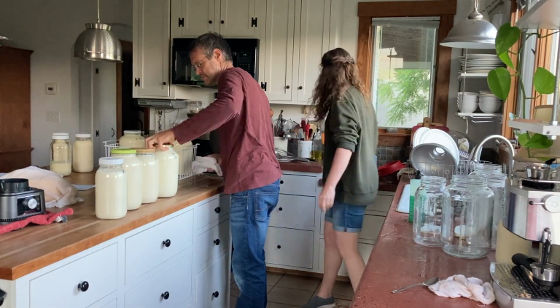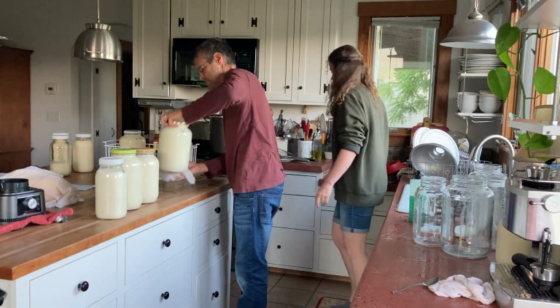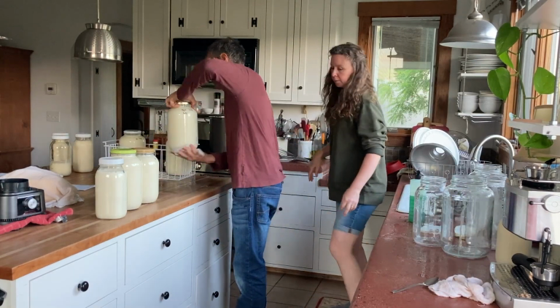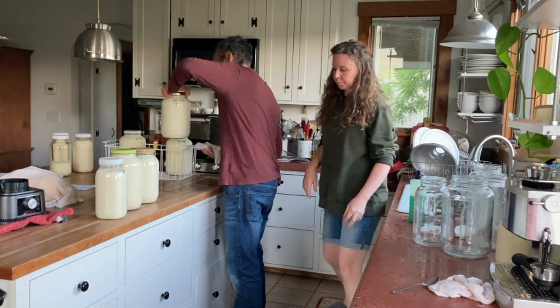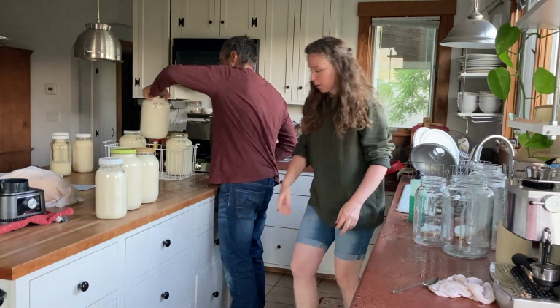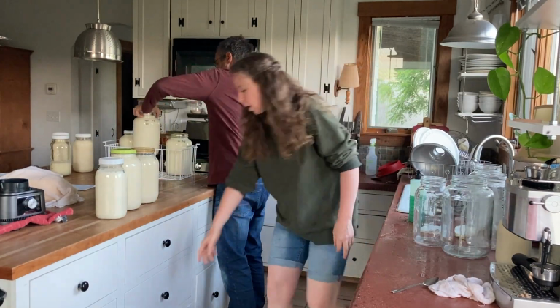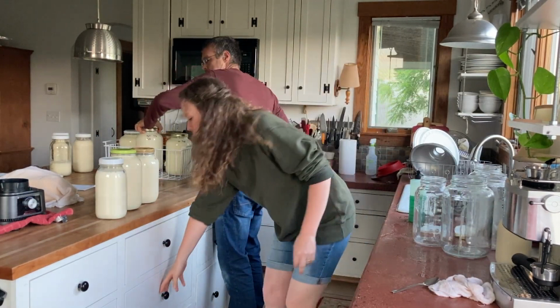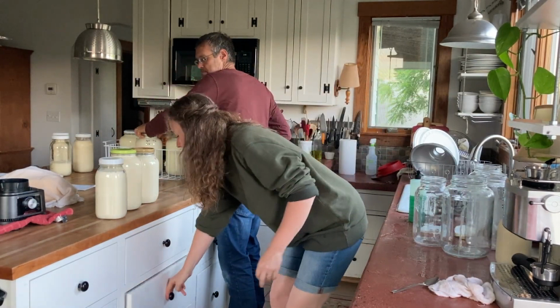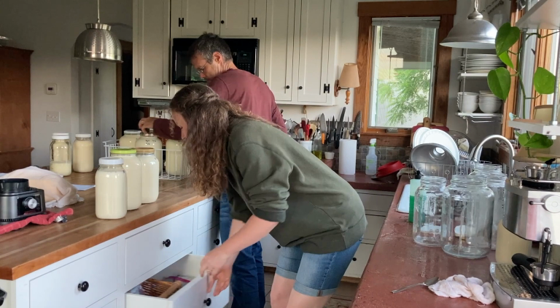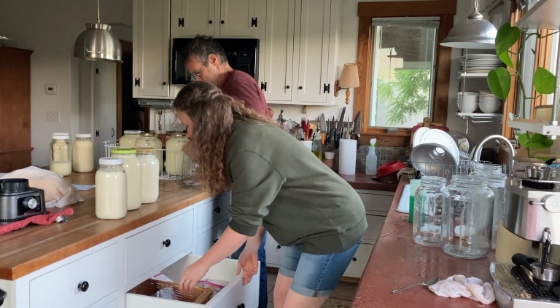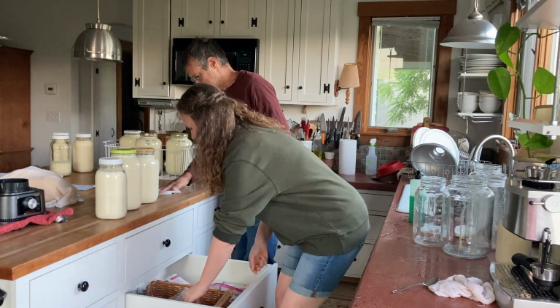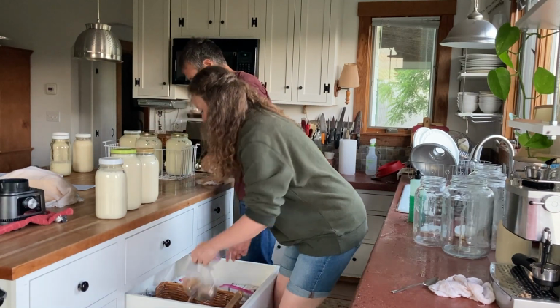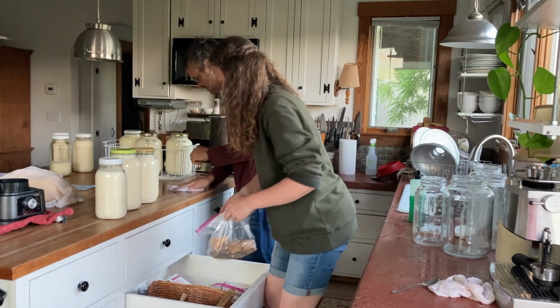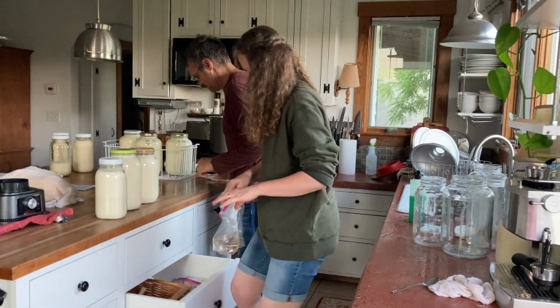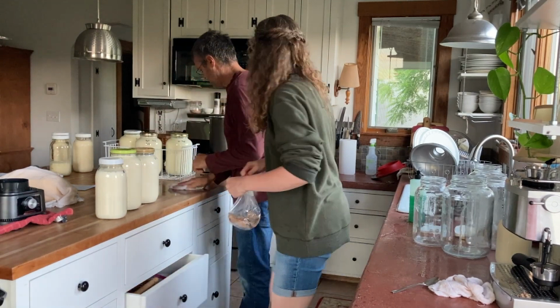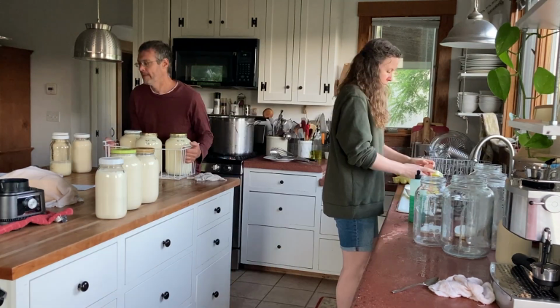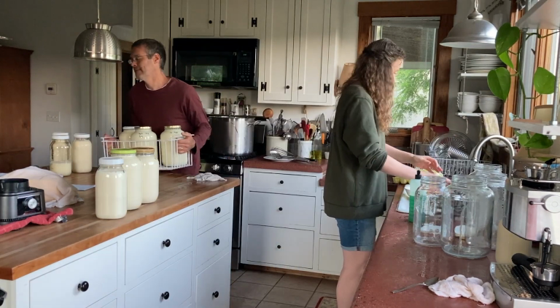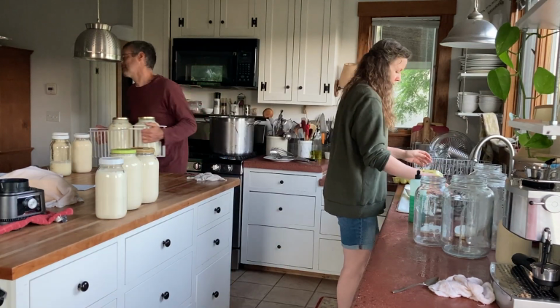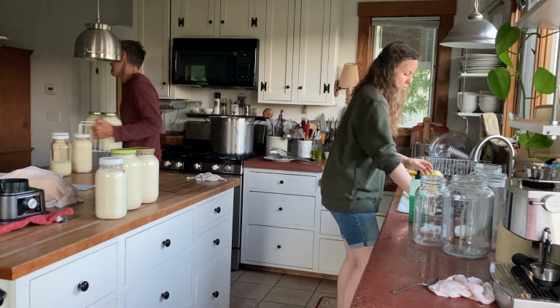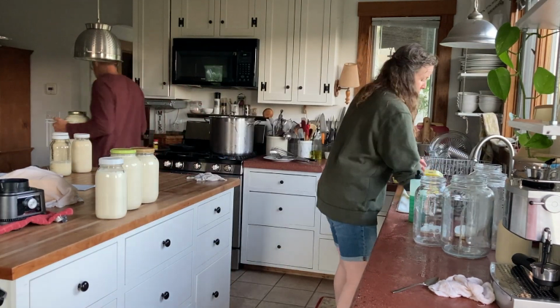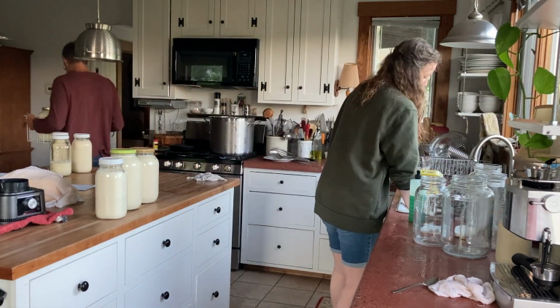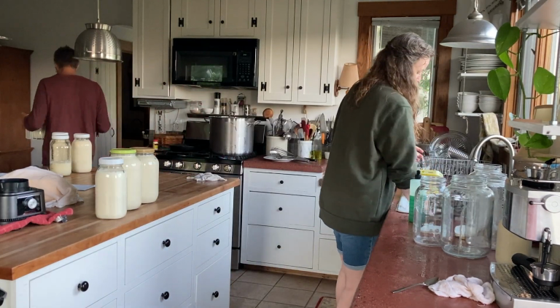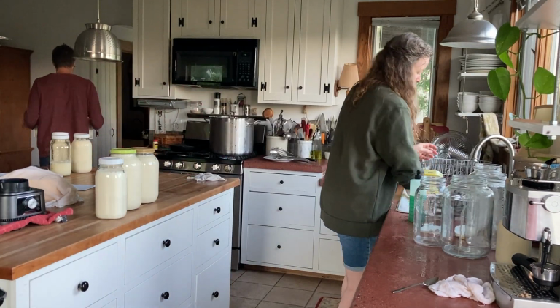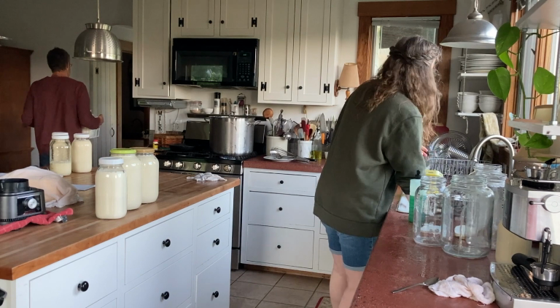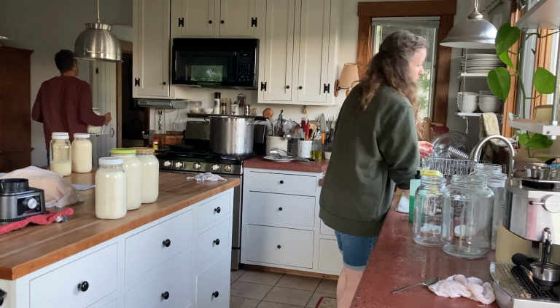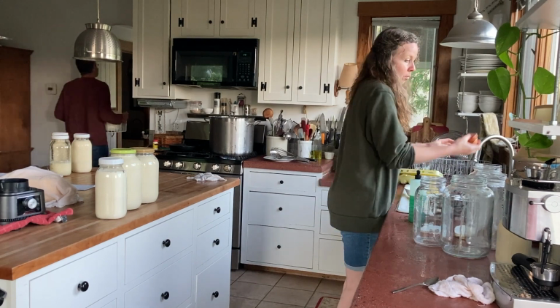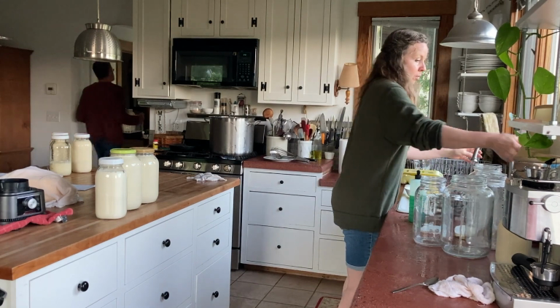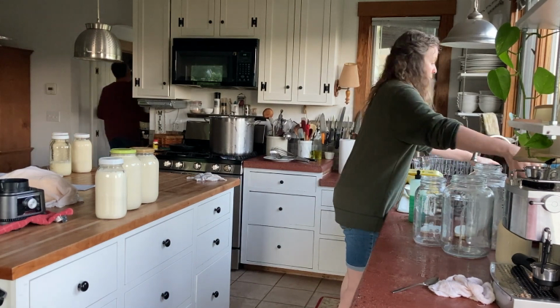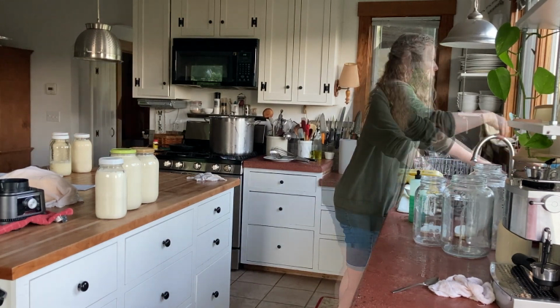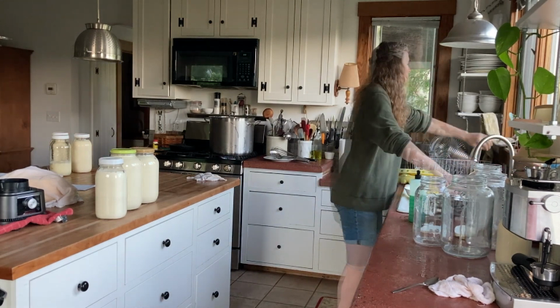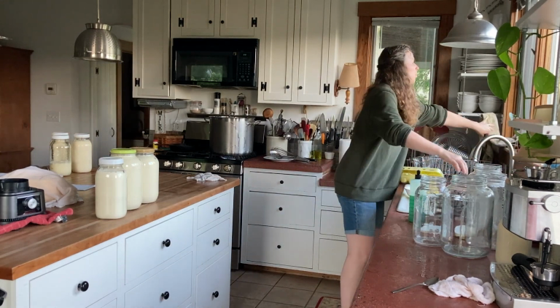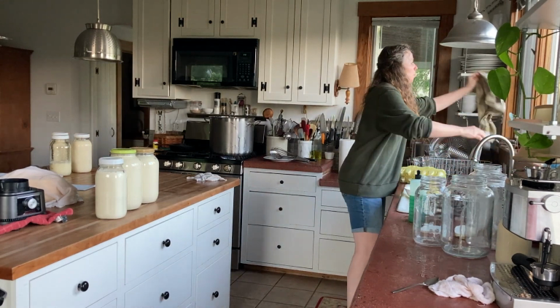Once all the fresh milk is in the jars, my husband loads them up into this basket and carries them out to the barn fridge, and then he heads off to work. Tomorrow morning we'll do the whole thing all over again.